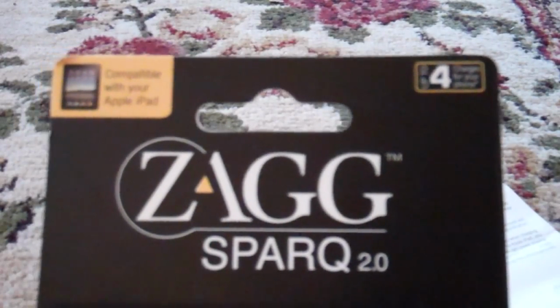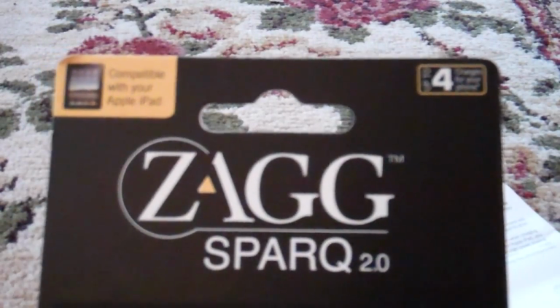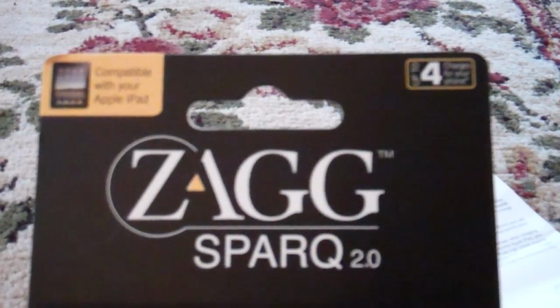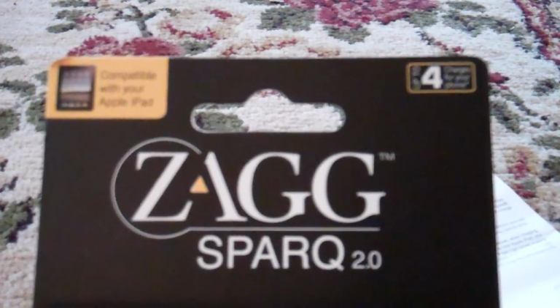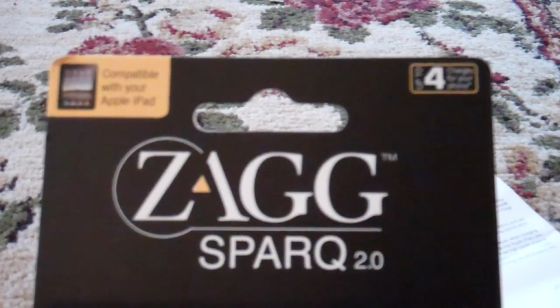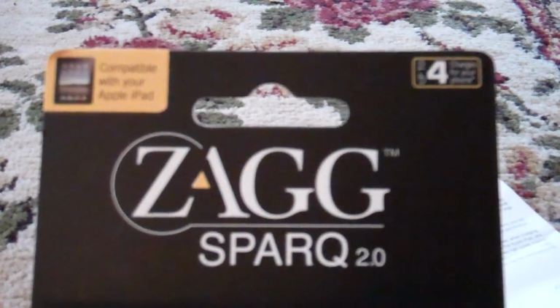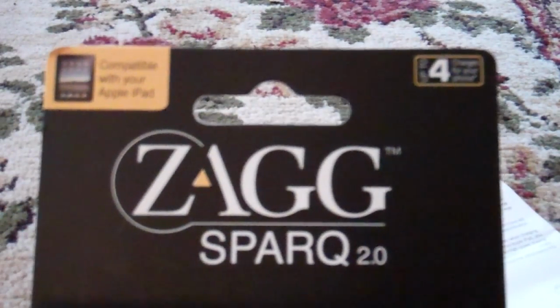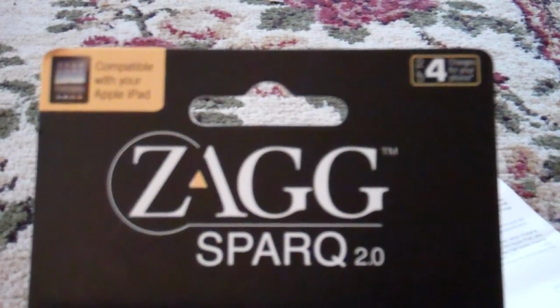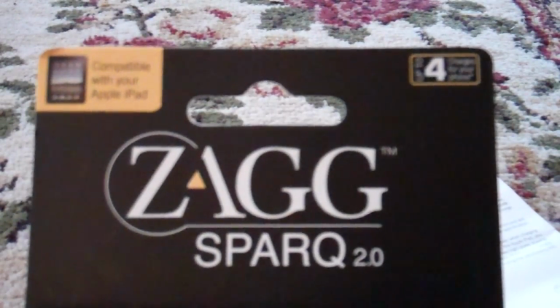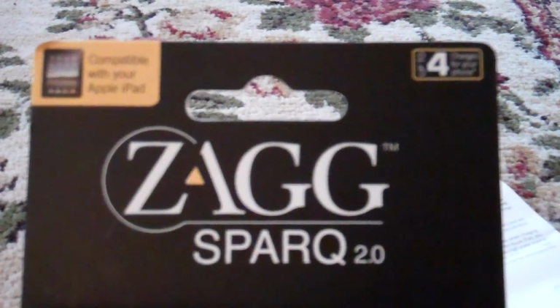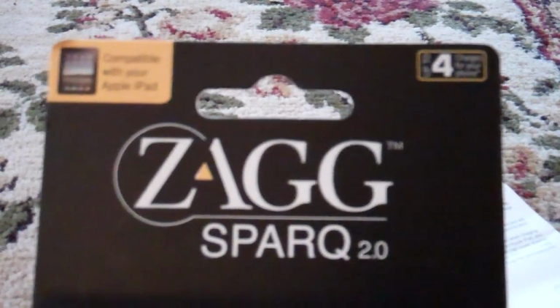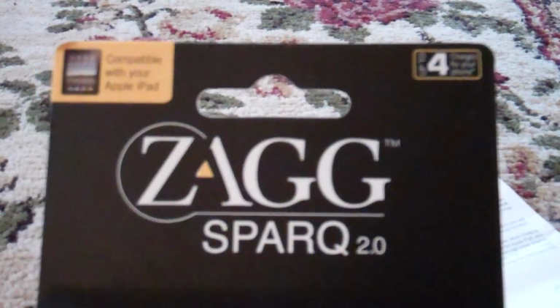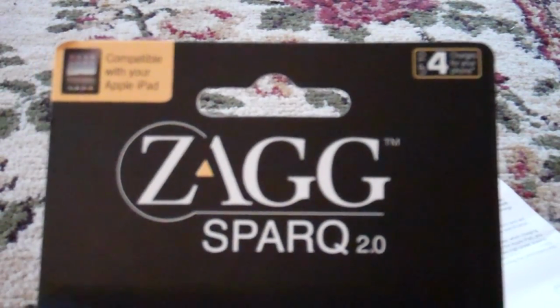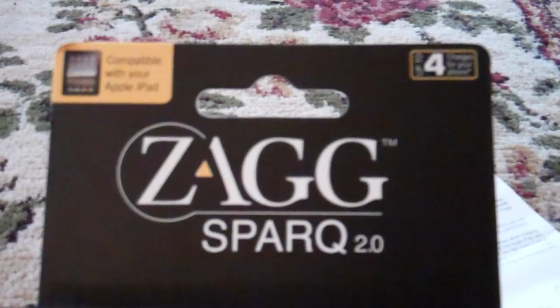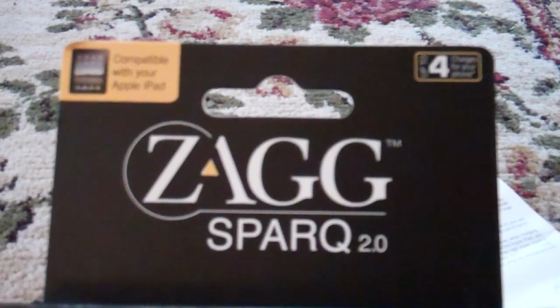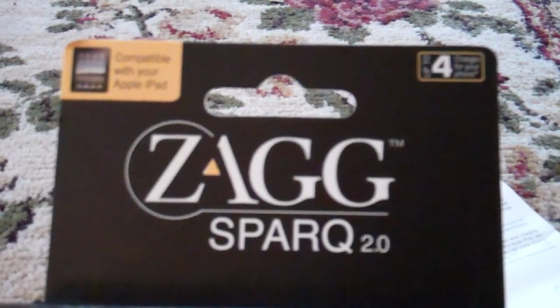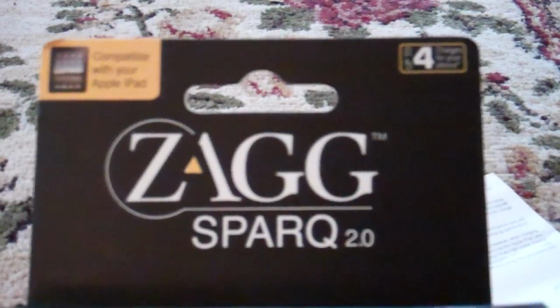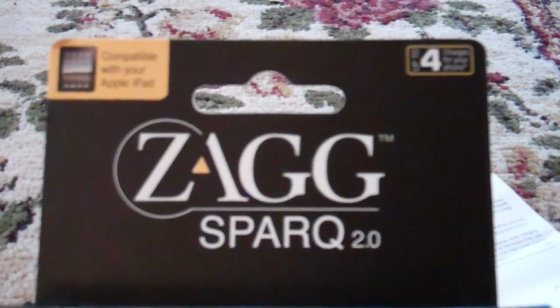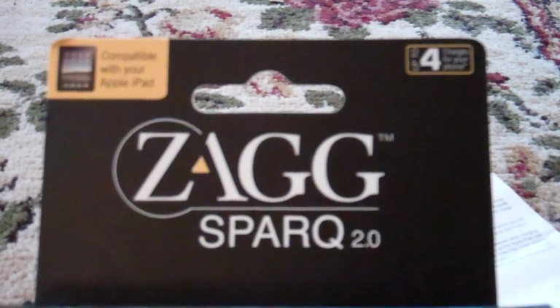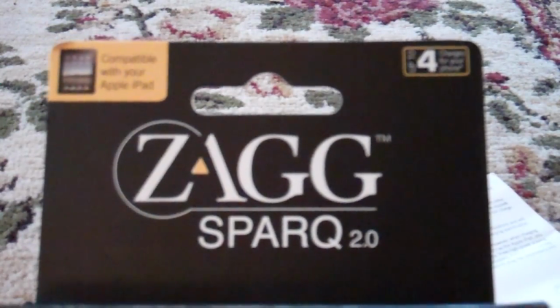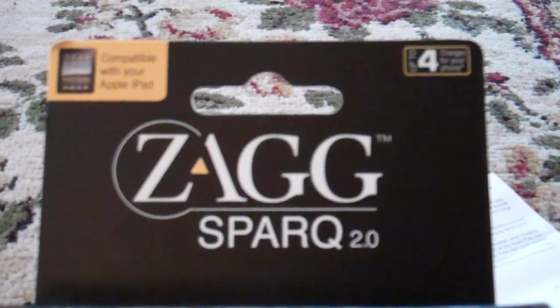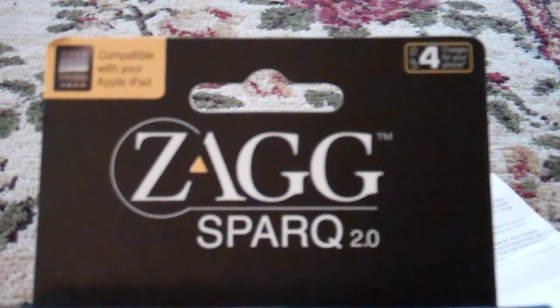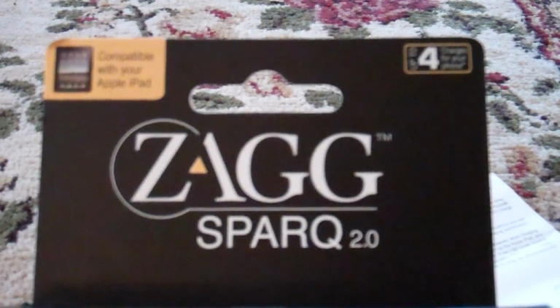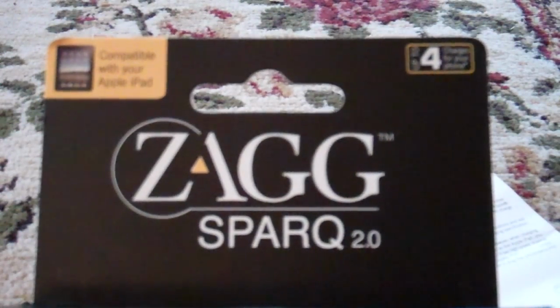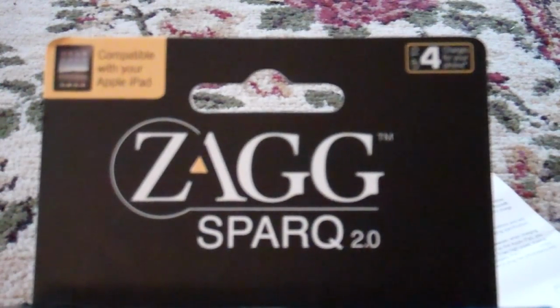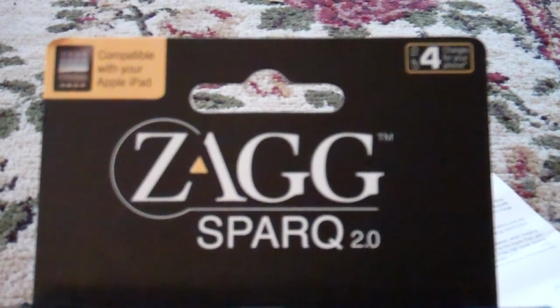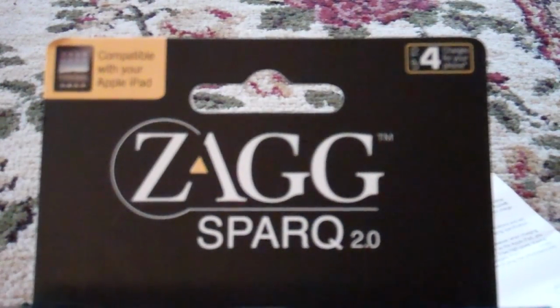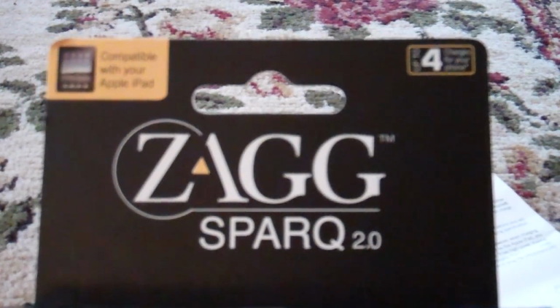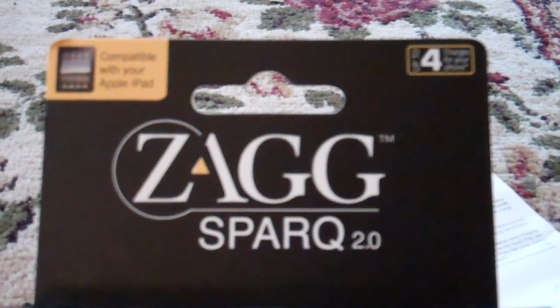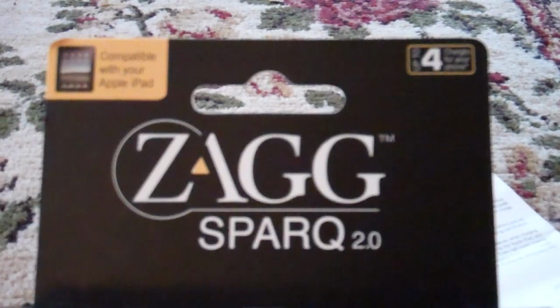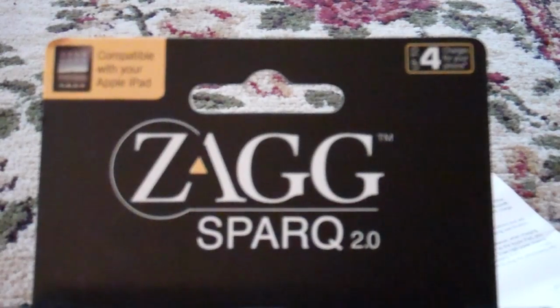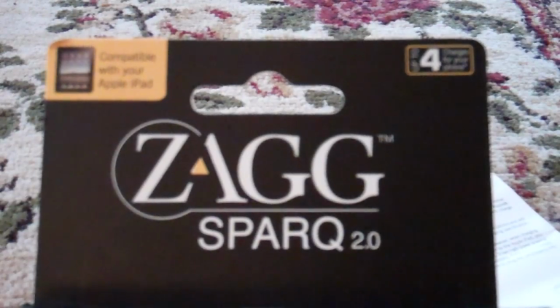Hello everybody, this is Zach with Technology On Call, and this is my product review slash unboxing of the Zag Spark 2.0.